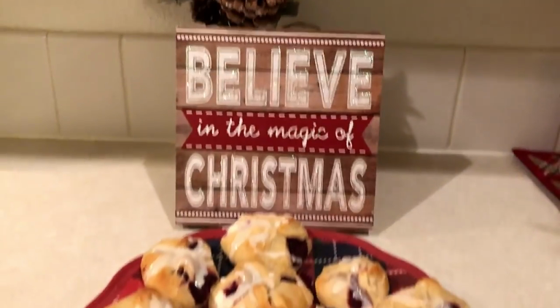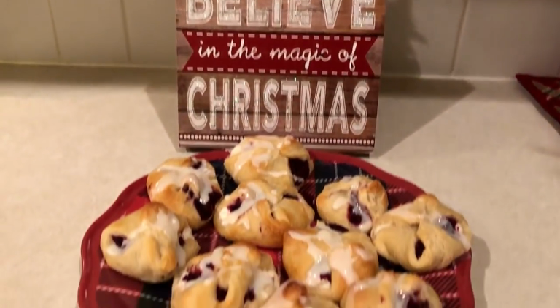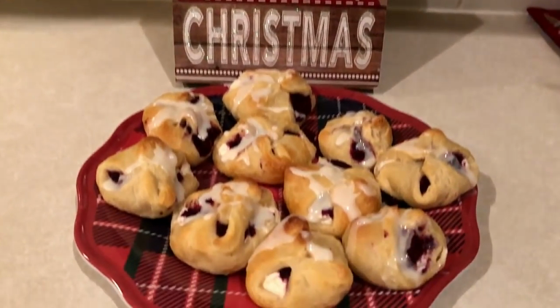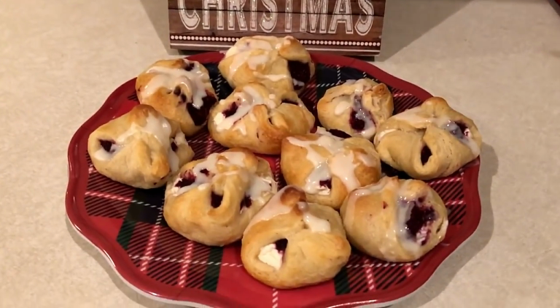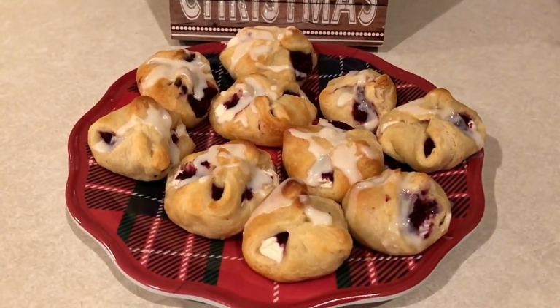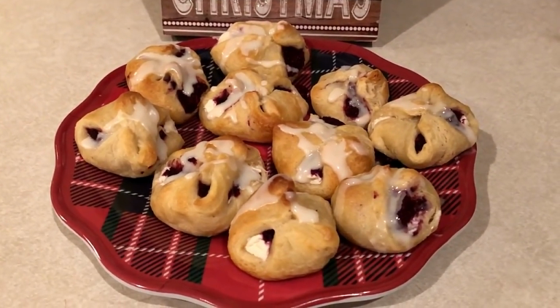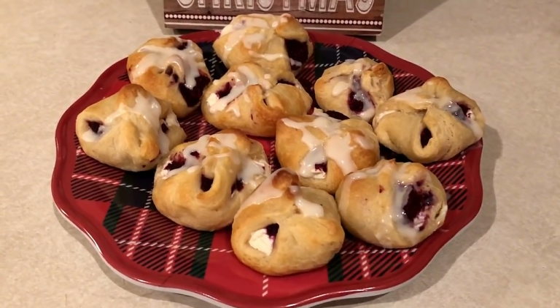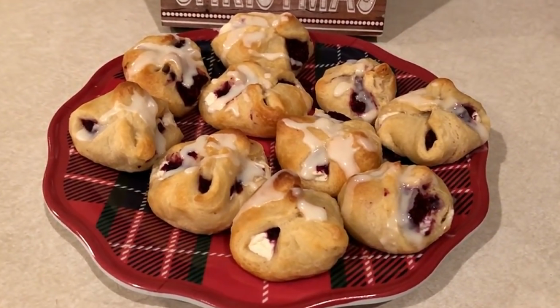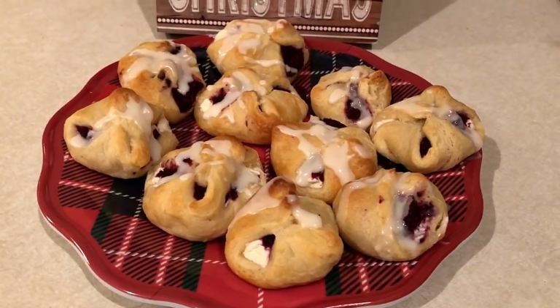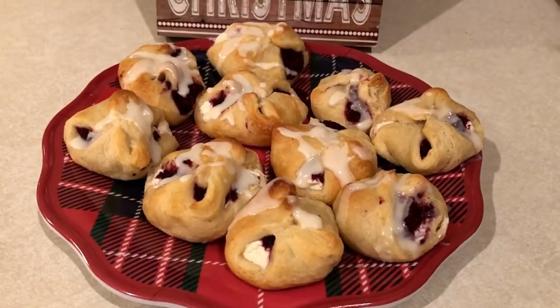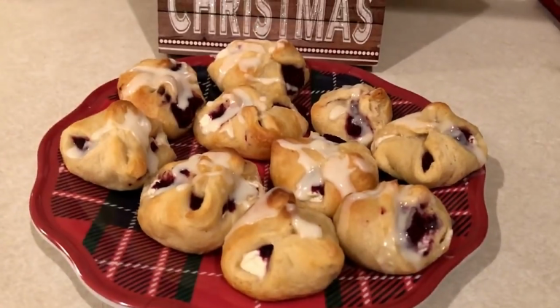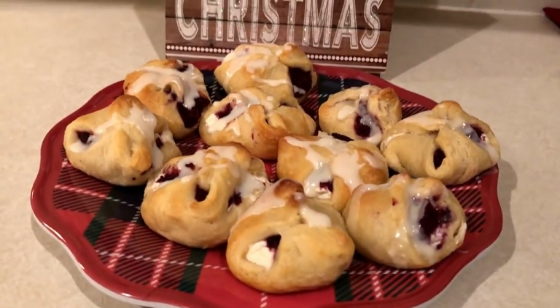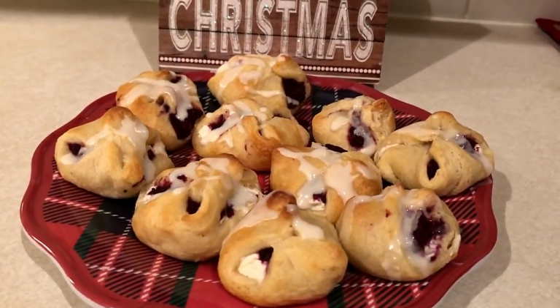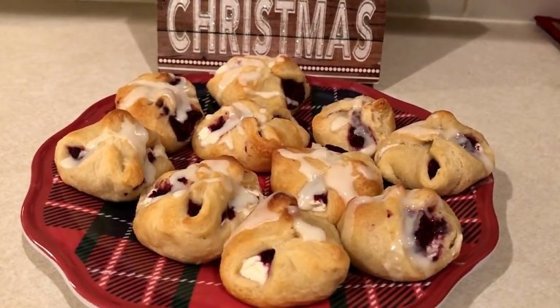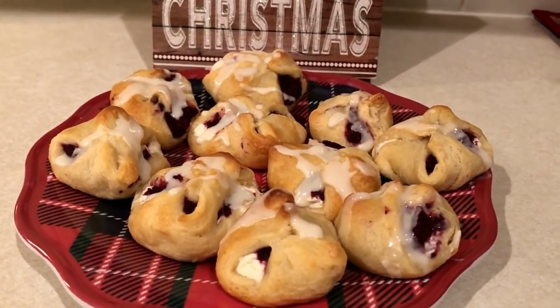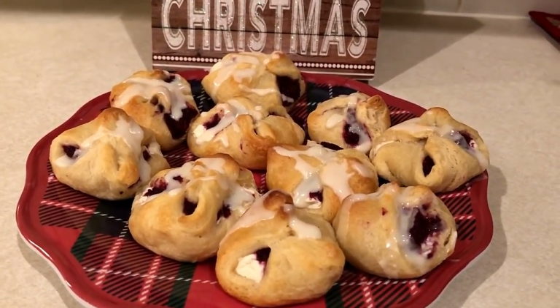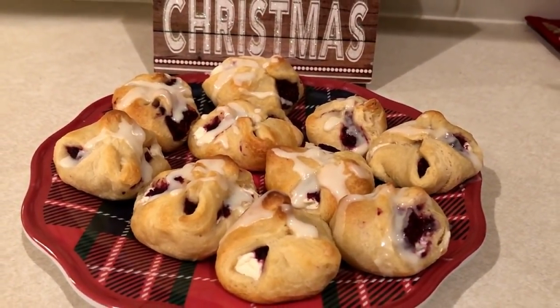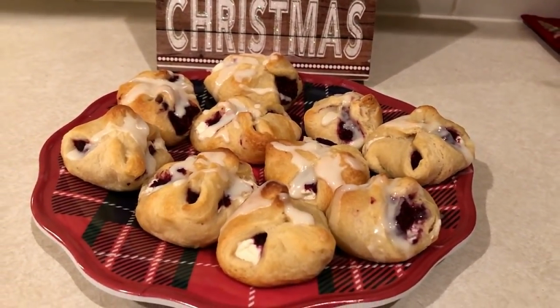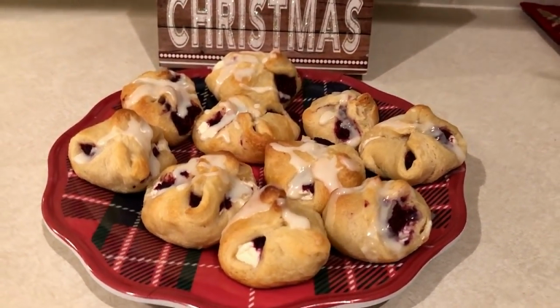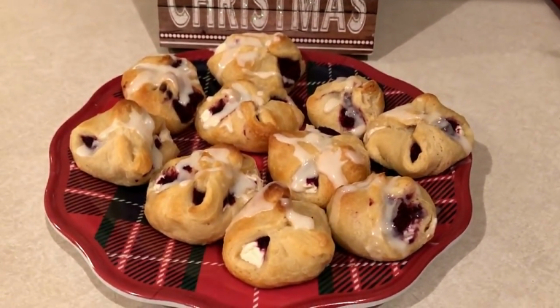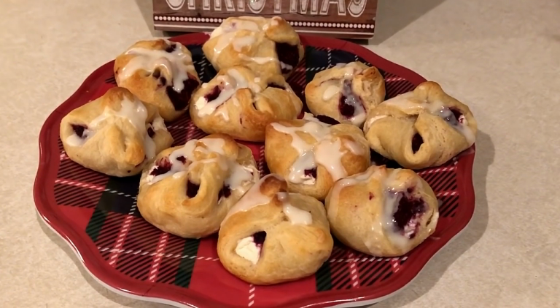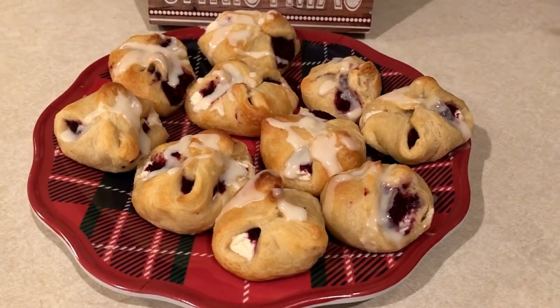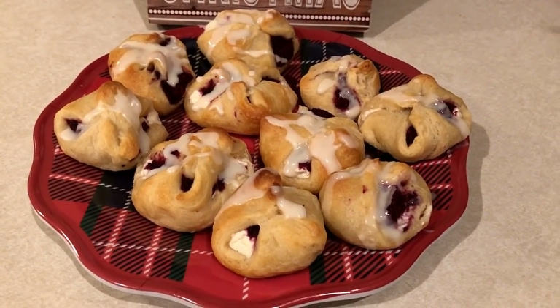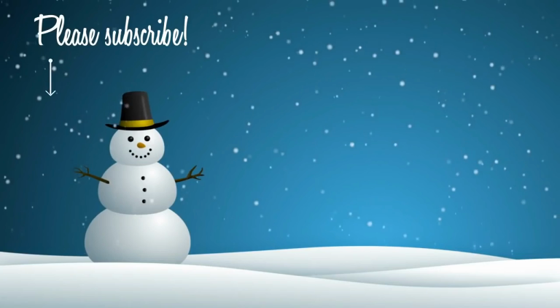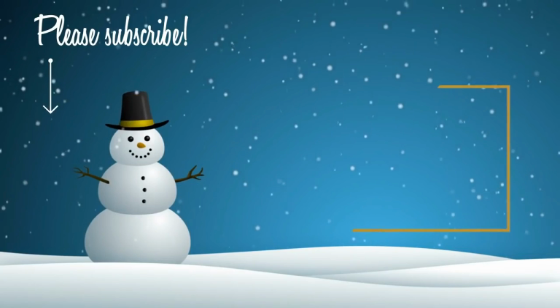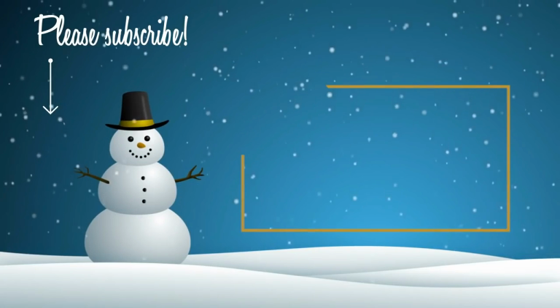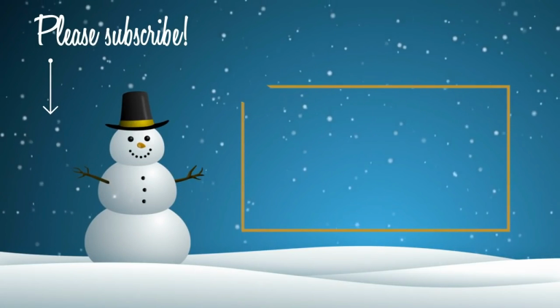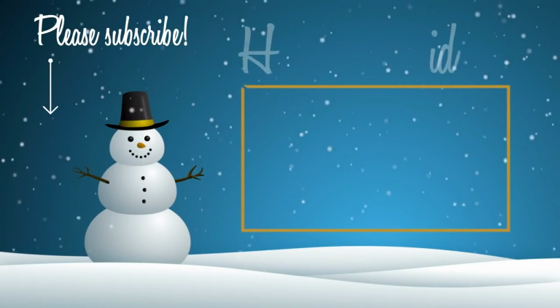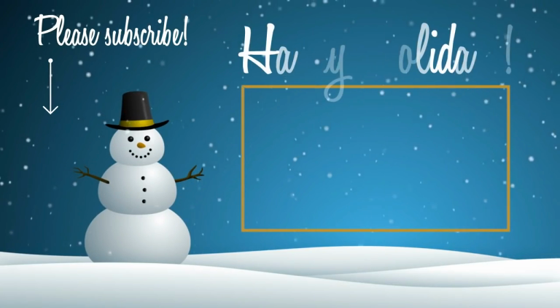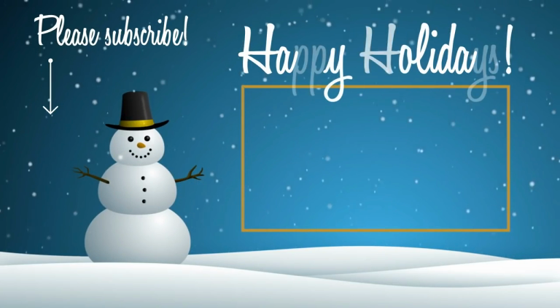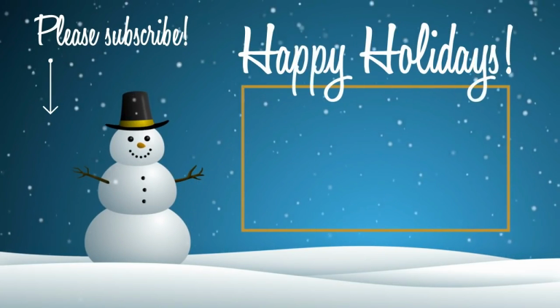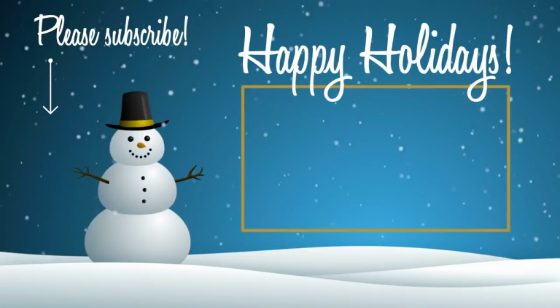There you go guys, there is the finished product. These are so quick and easy and they are so good — I think everybody would love them at your holiday gathering. I'll have the points and the recipe down below in the description box. Please let me know if you make these. See you in the next video, bye guys!